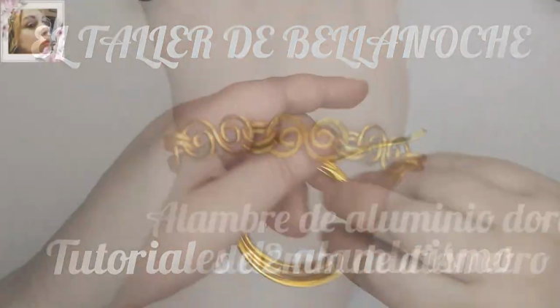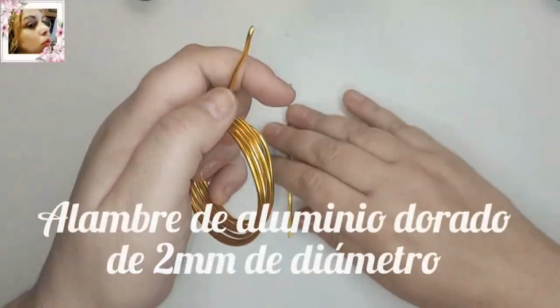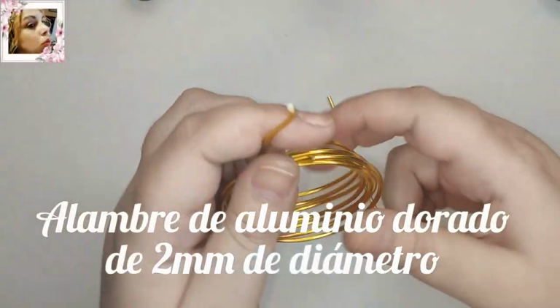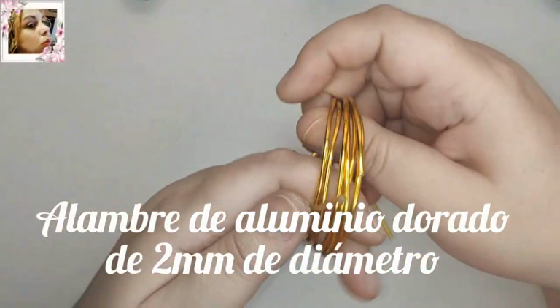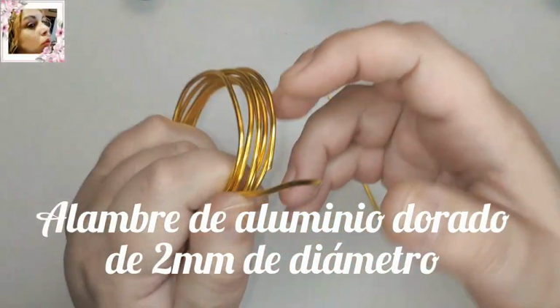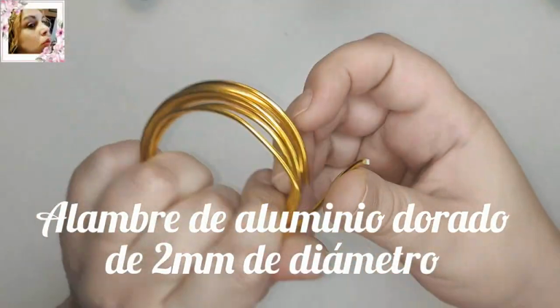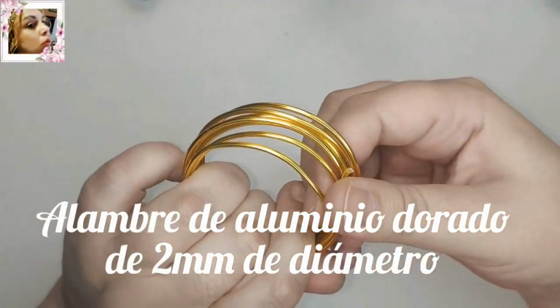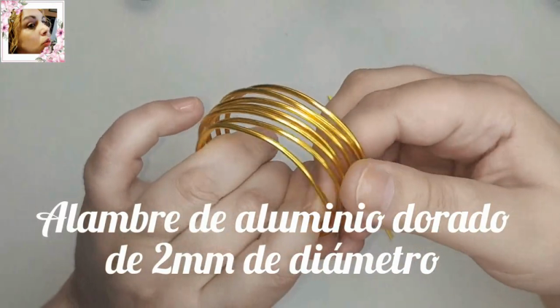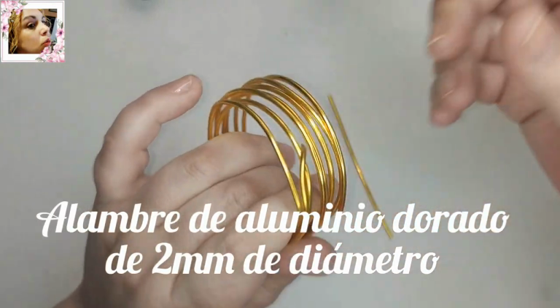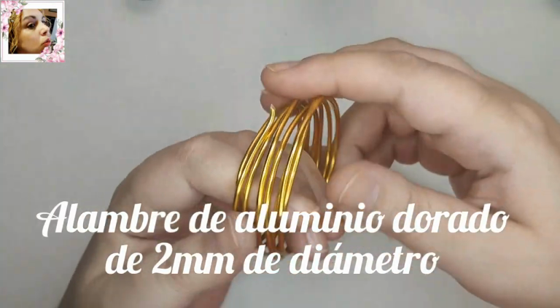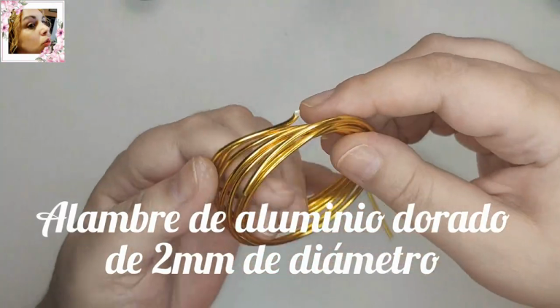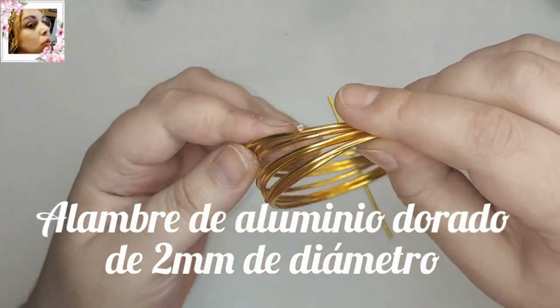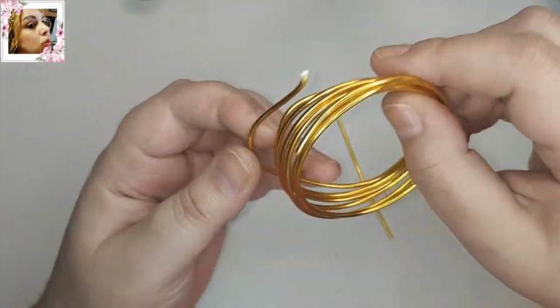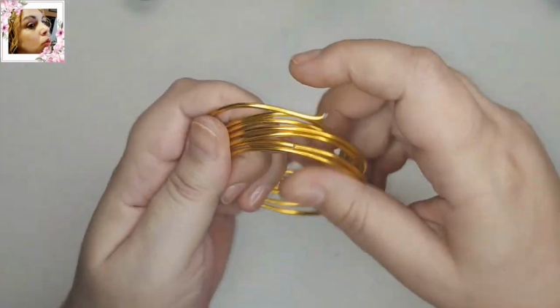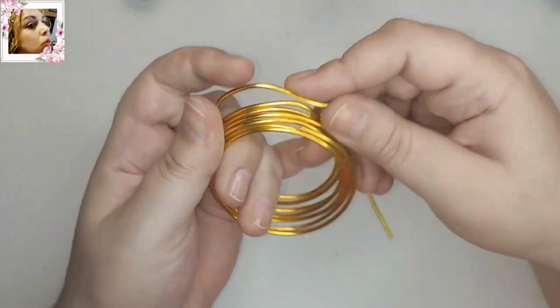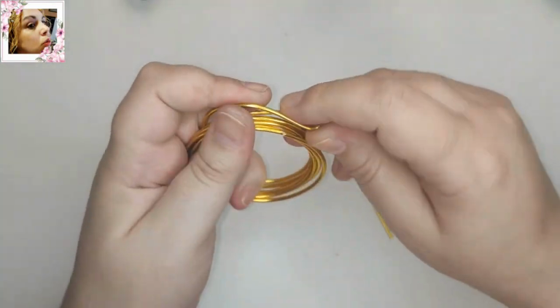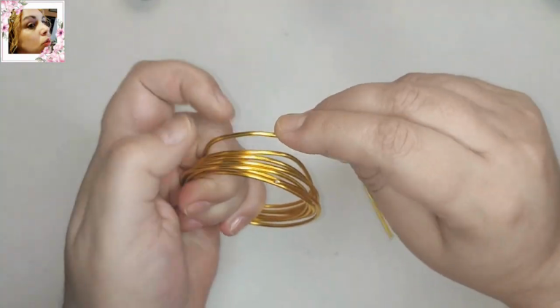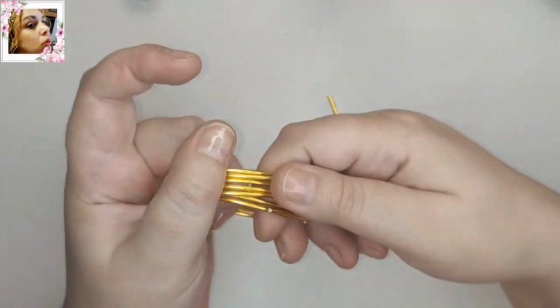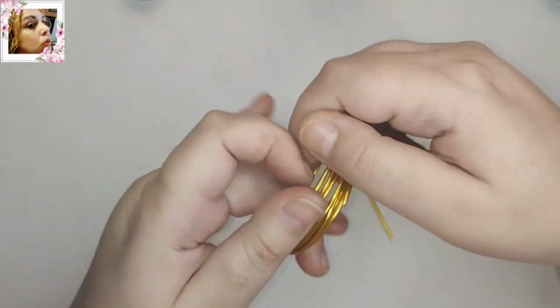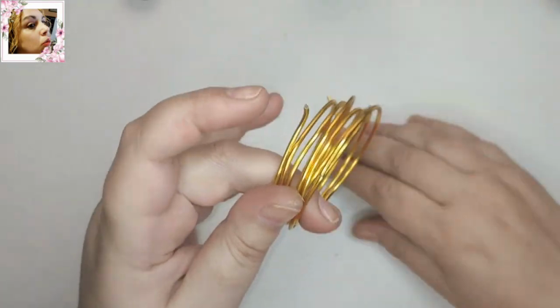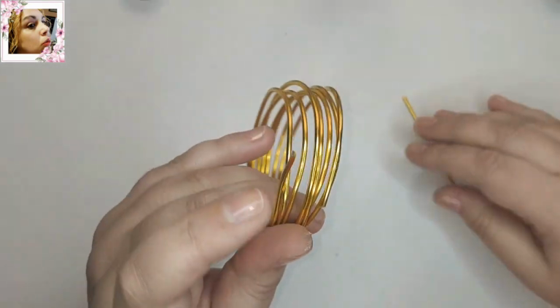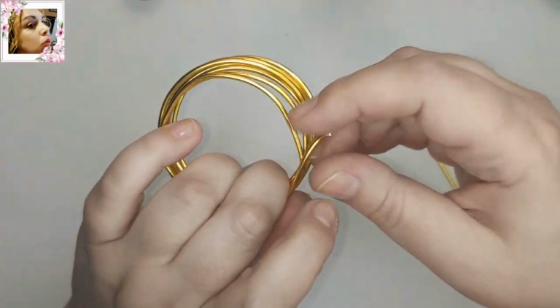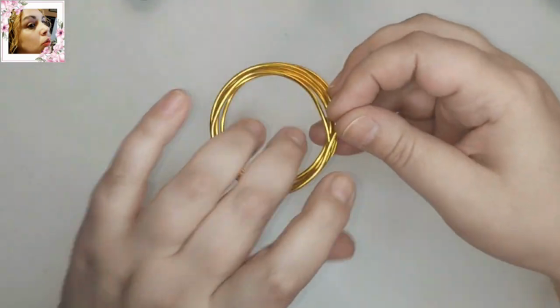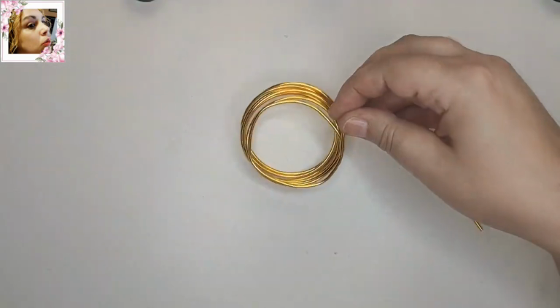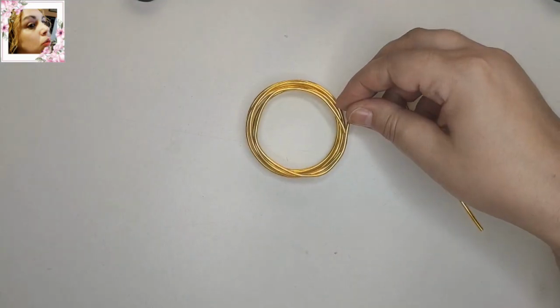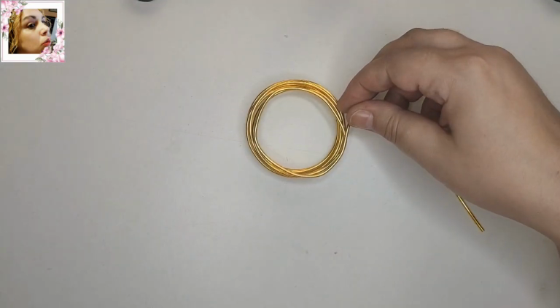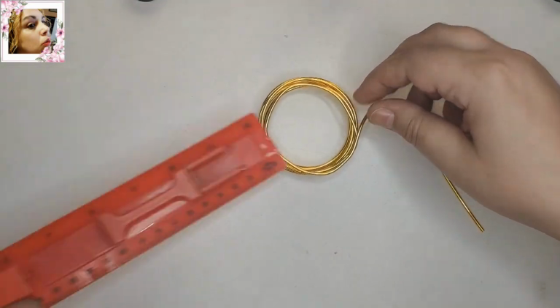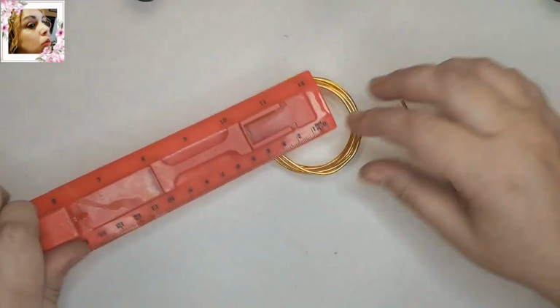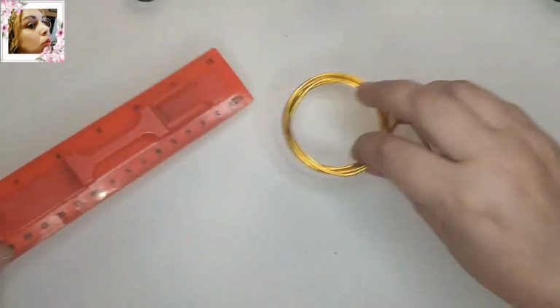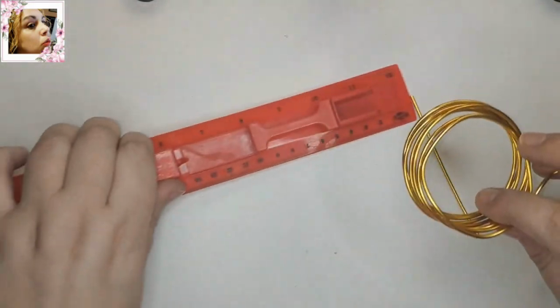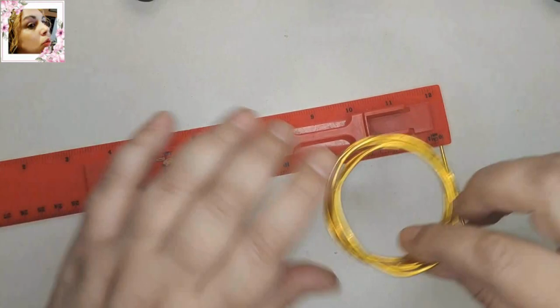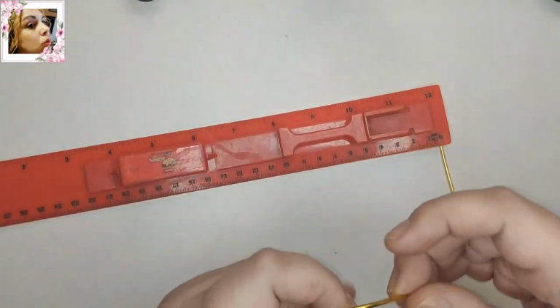Para este trabajo vamos a utilizar alambre de aluminio de 2 mm de diámetro. Podéis sustituirlo por alambre de cobre de 1,2 o 1,5; si estáis muy fuertes, pues 2 mm.